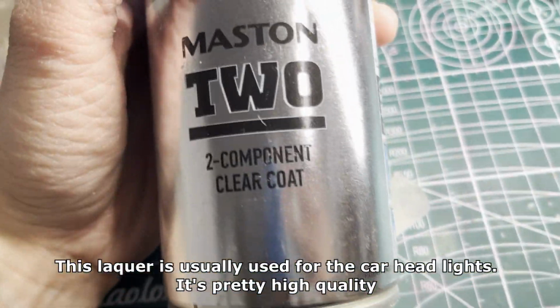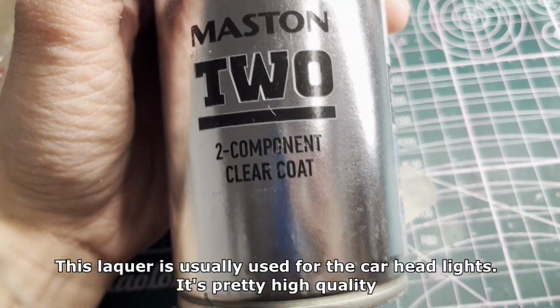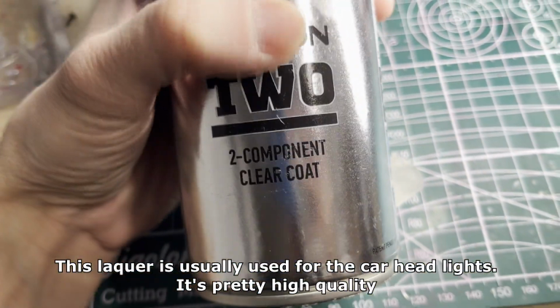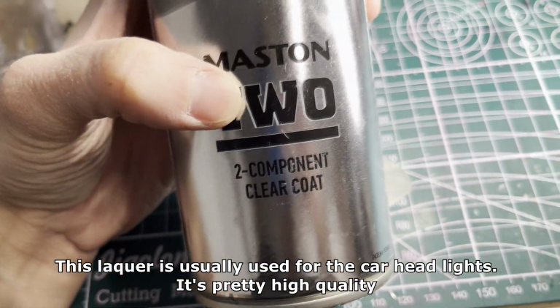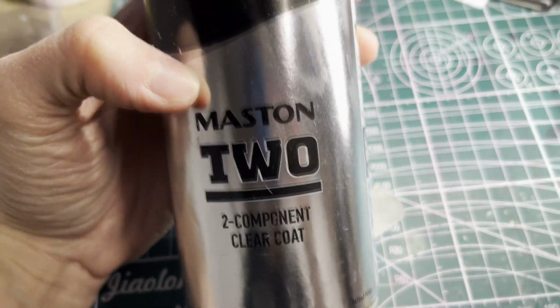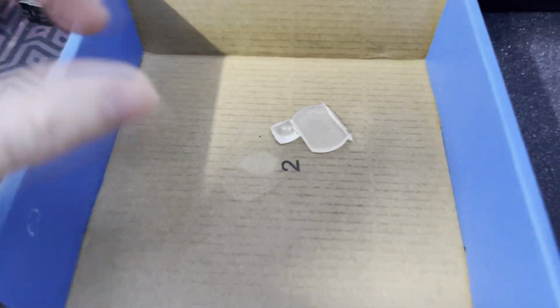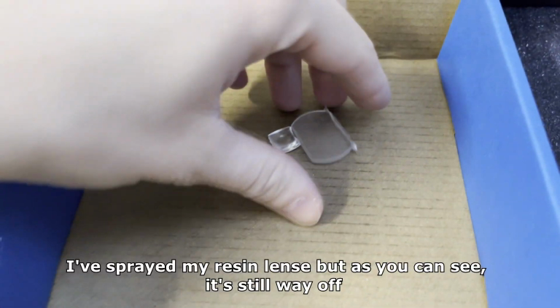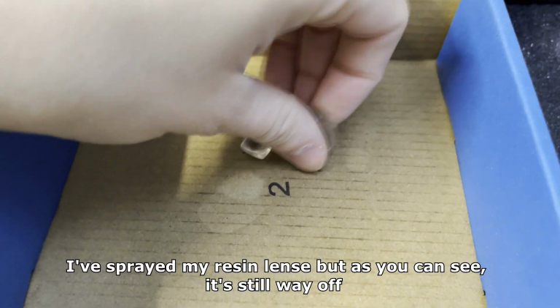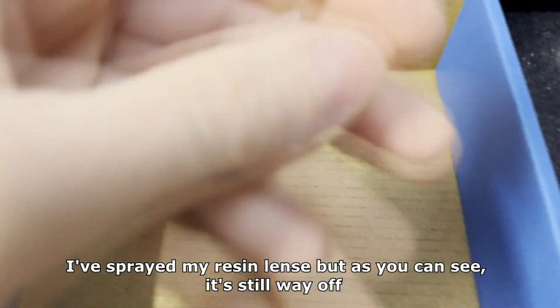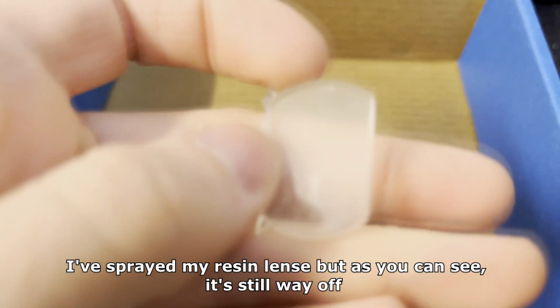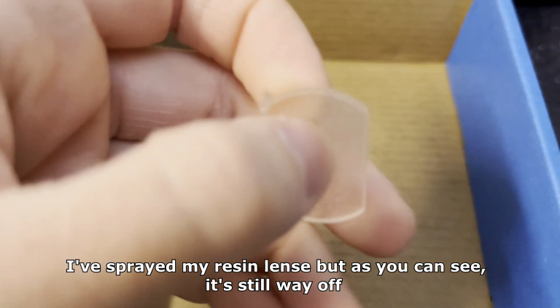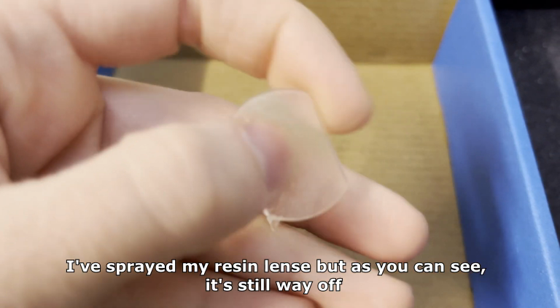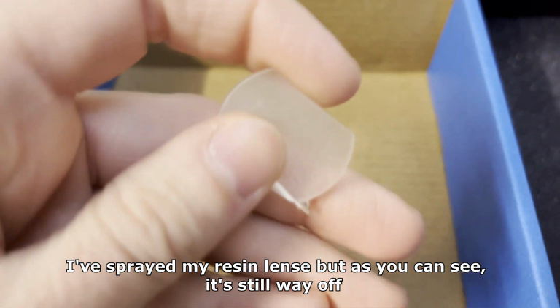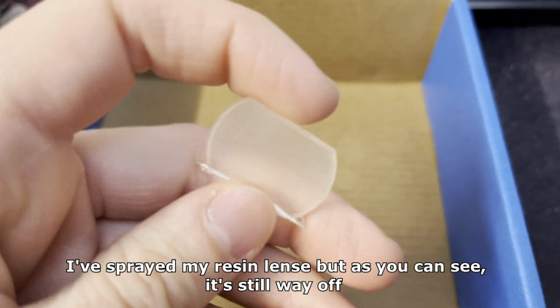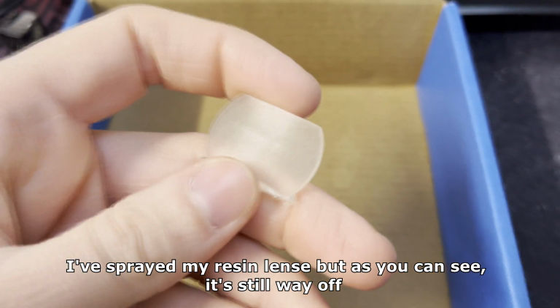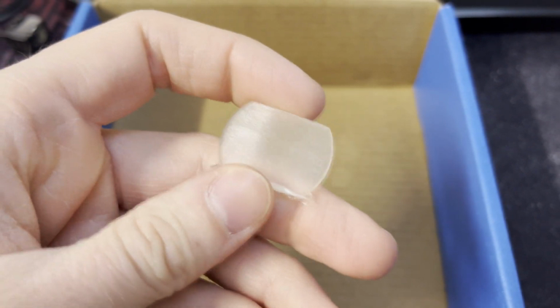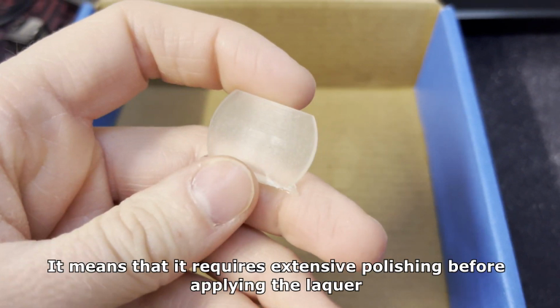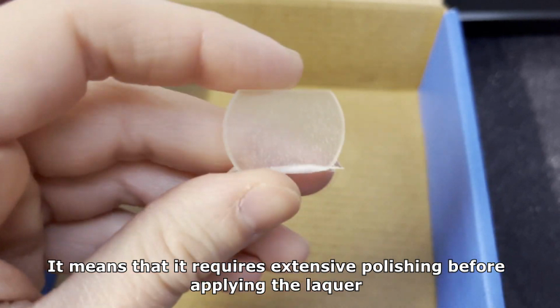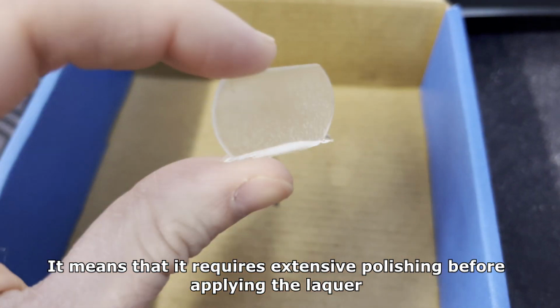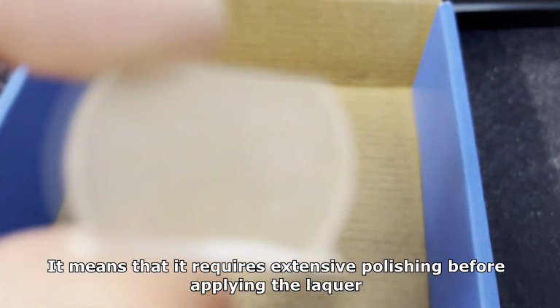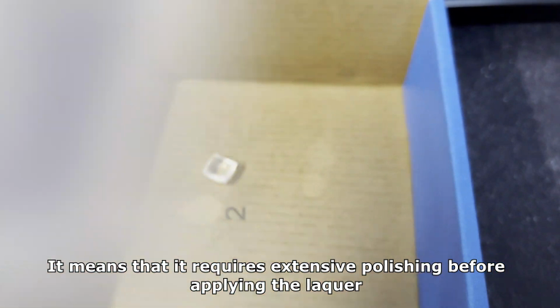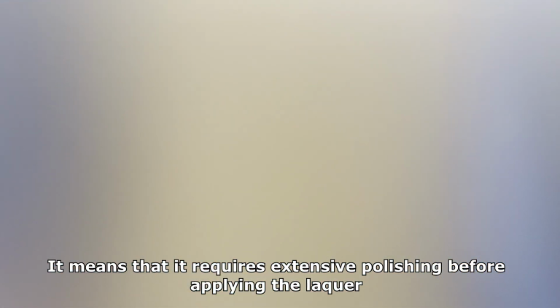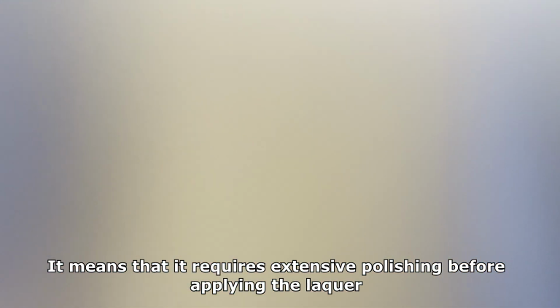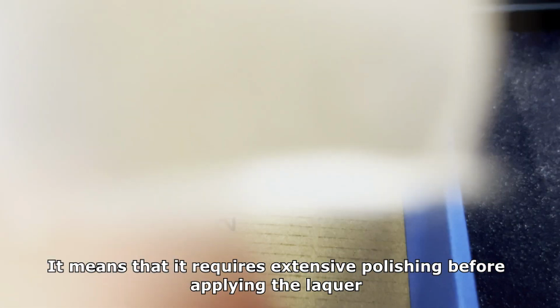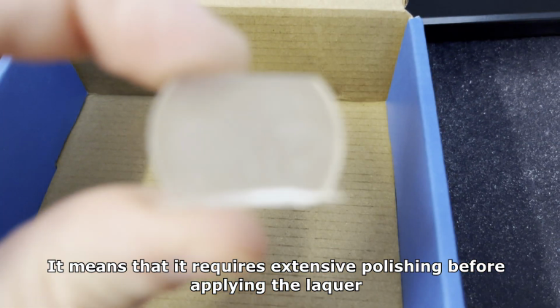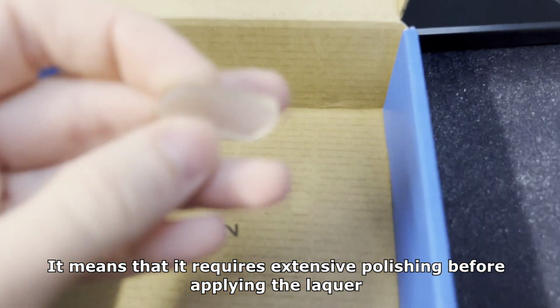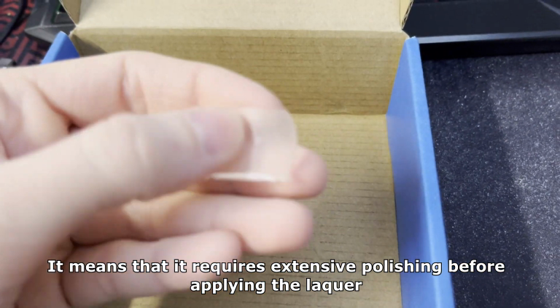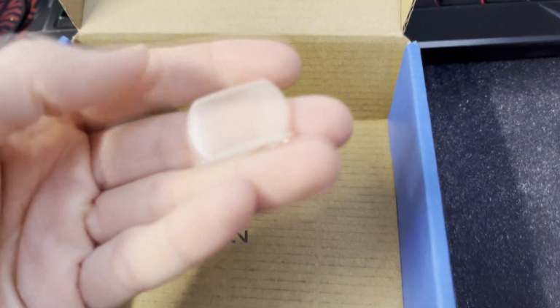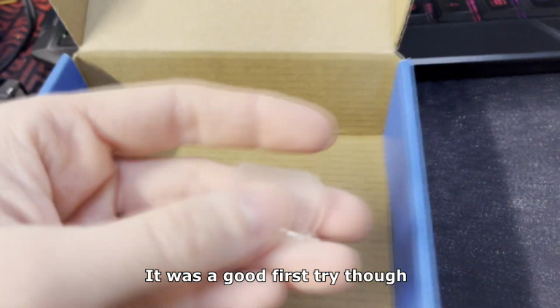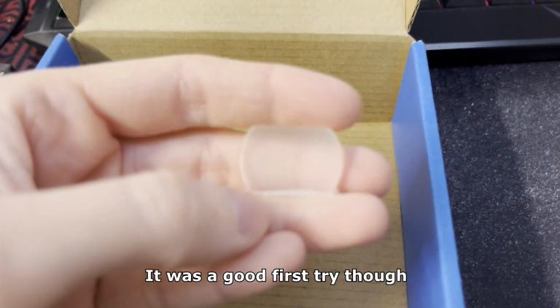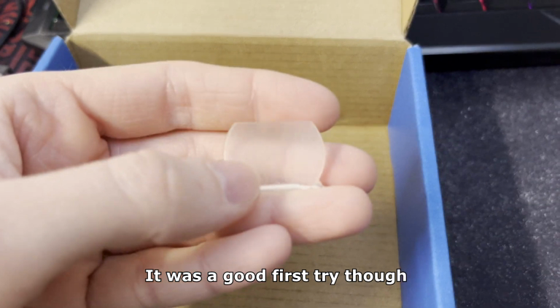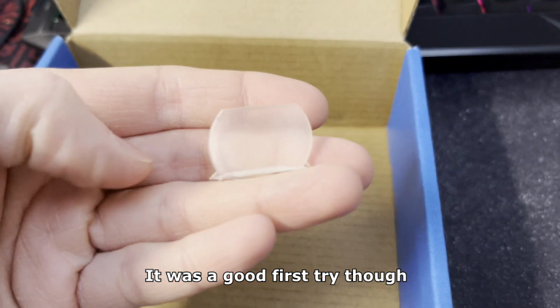It's pretty high quality. I've sprayed my resin lens but as you can see it's still way off. It means that it requires extensive polishing before applying the lacquer. It was a good first try though.